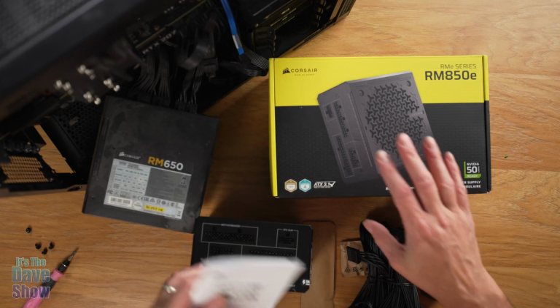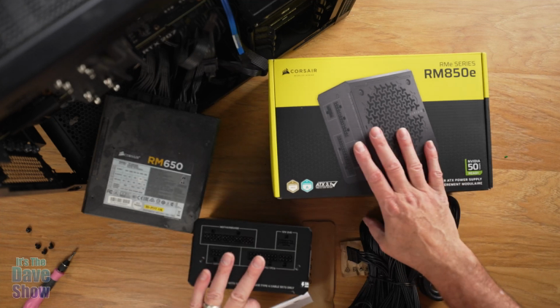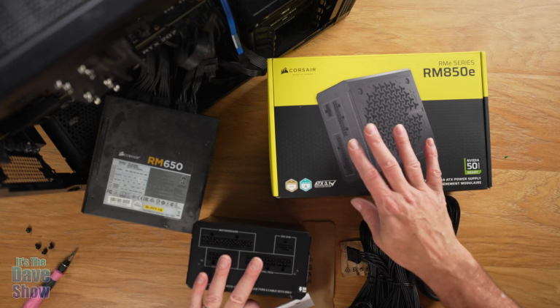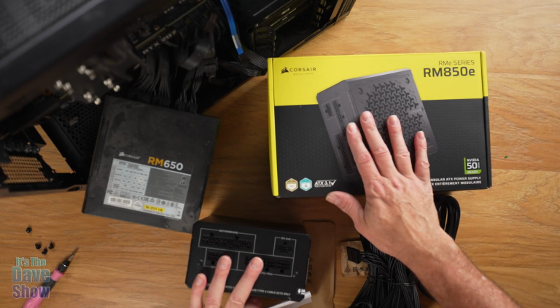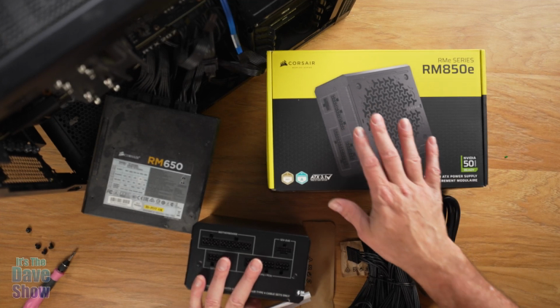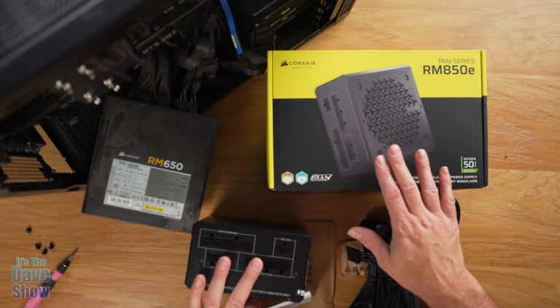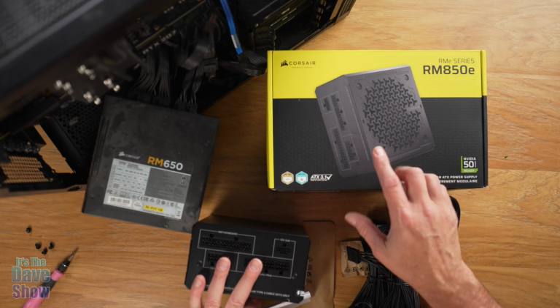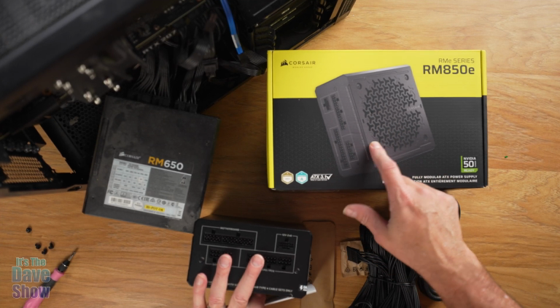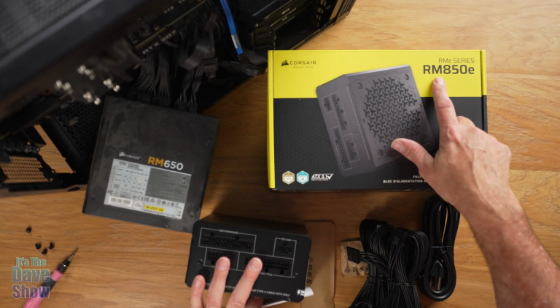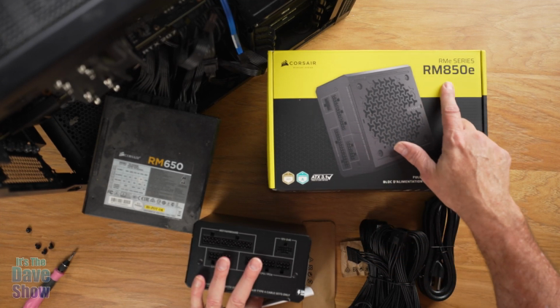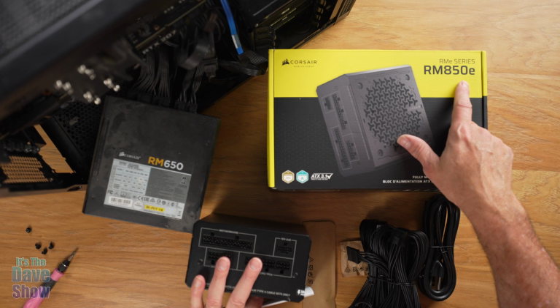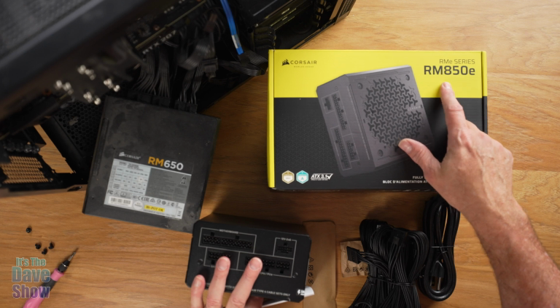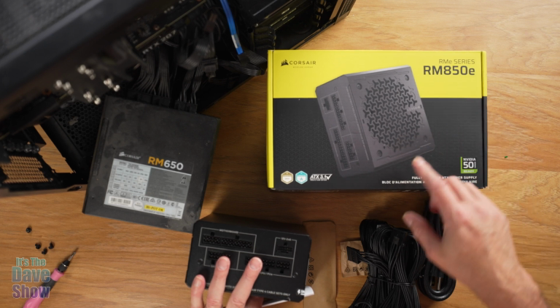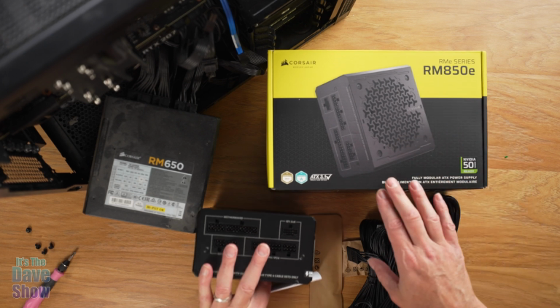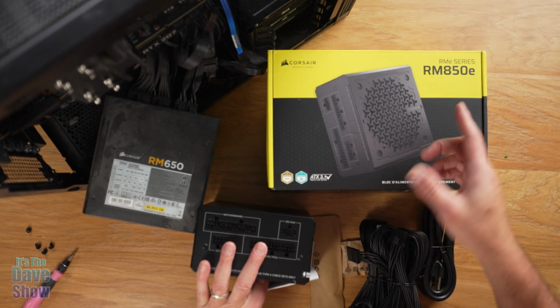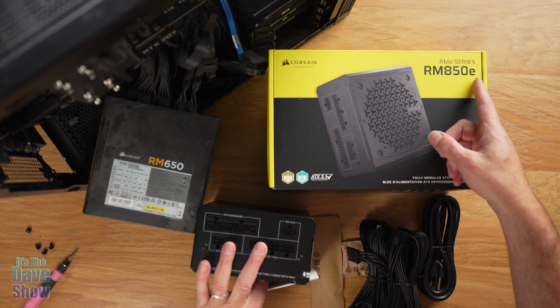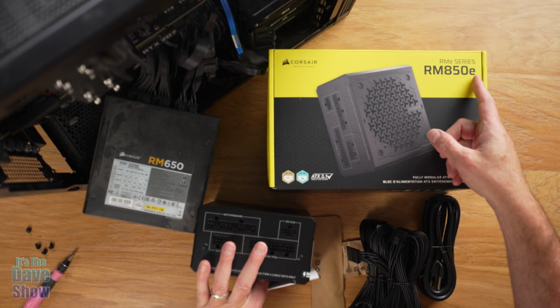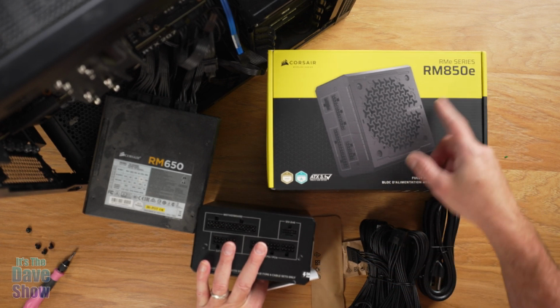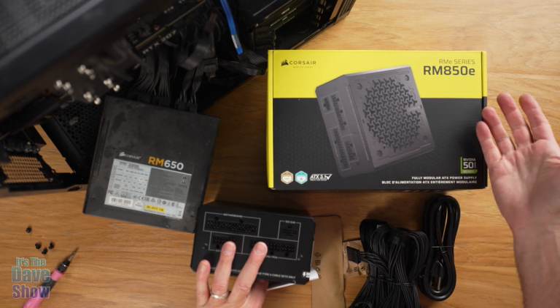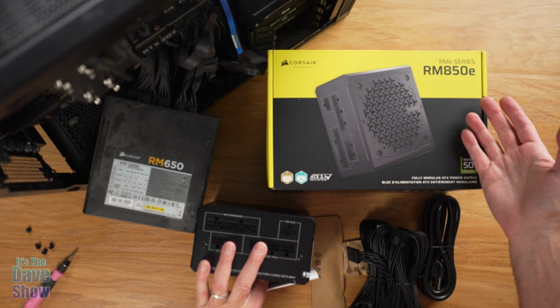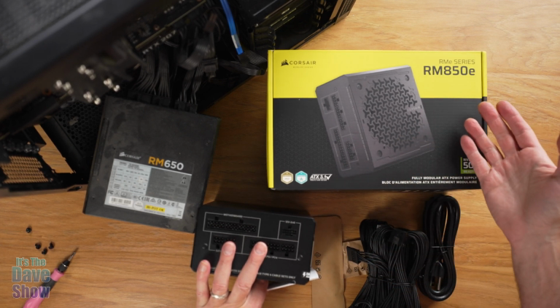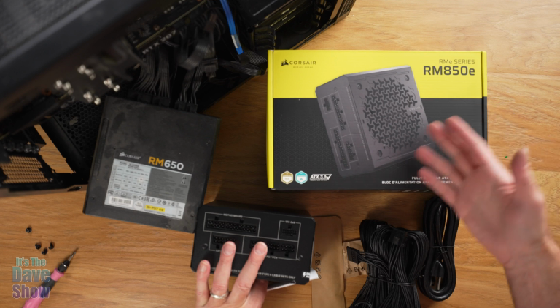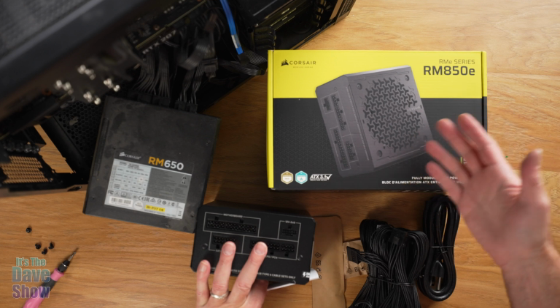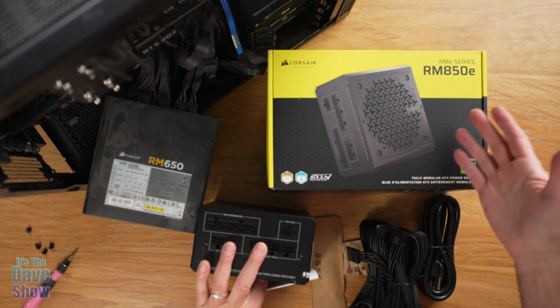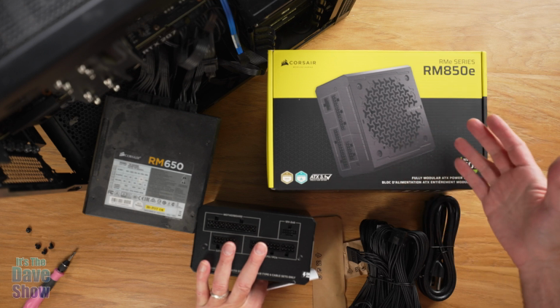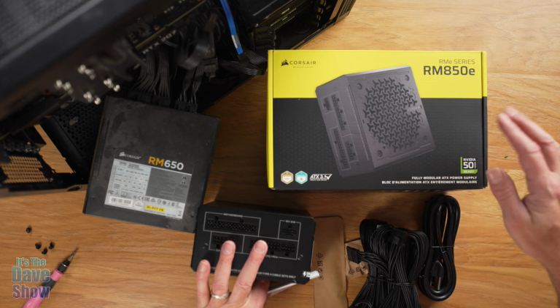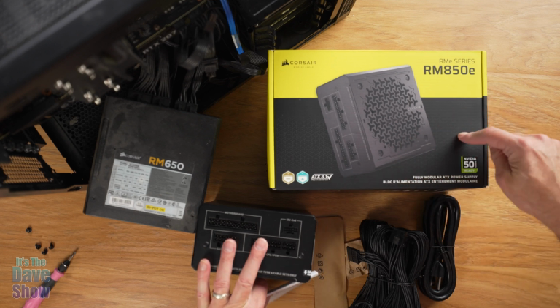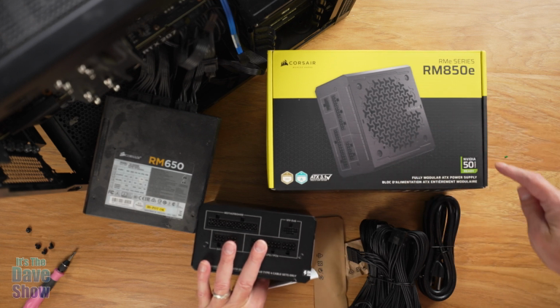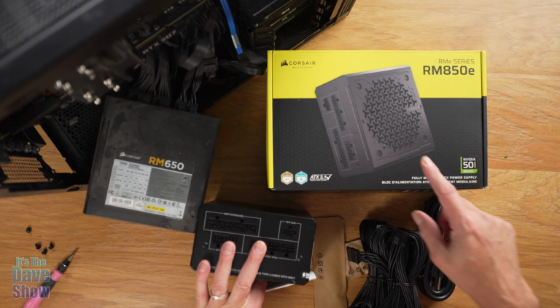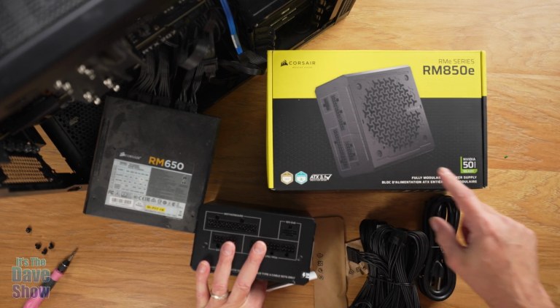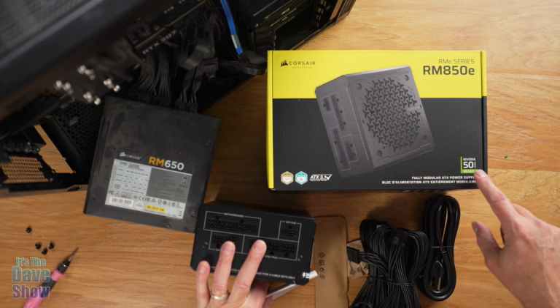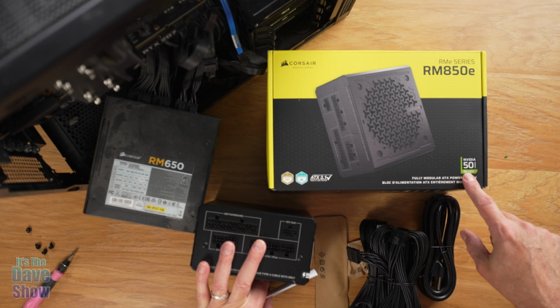Today I'm here to talk about this Corsair power supply for a PC. This is the RM850e series — they have another series too, and I think the only difference is a longer warranty. This is the one they had in stock.